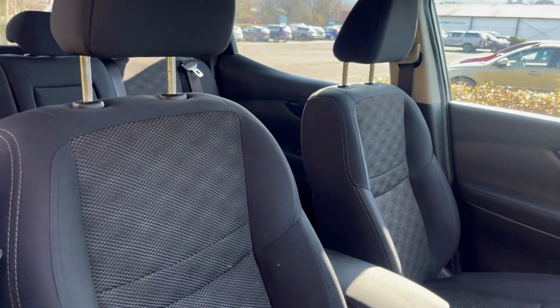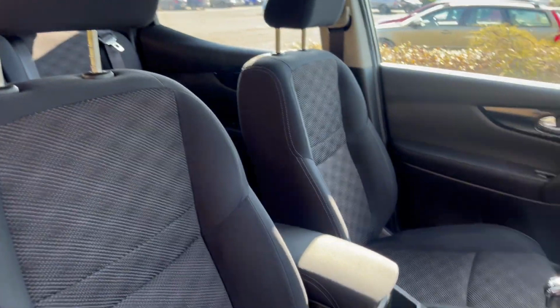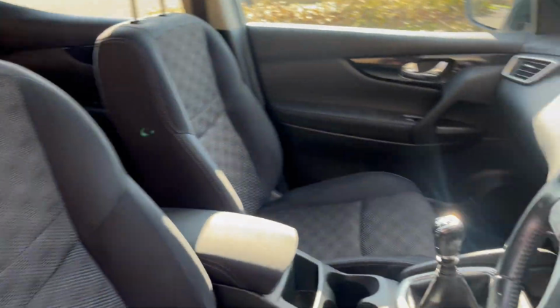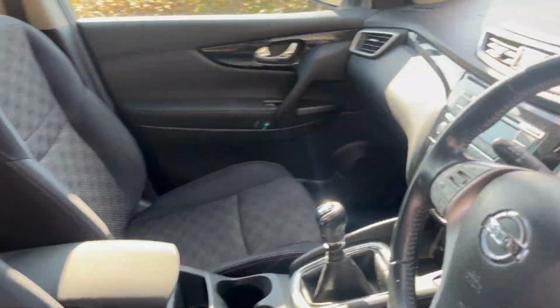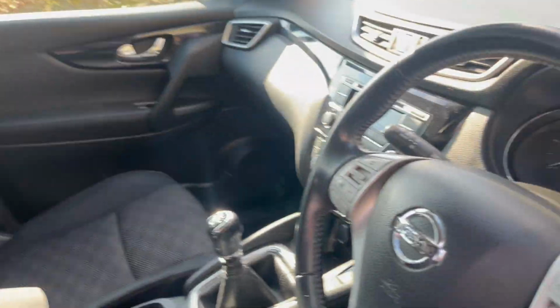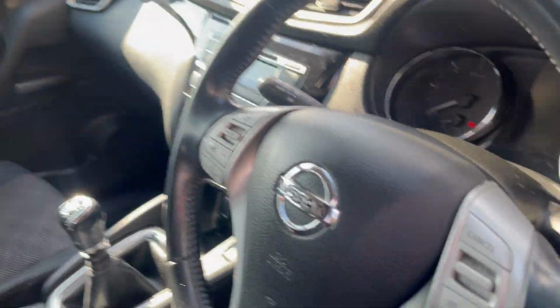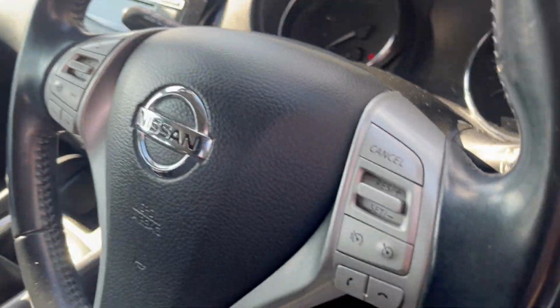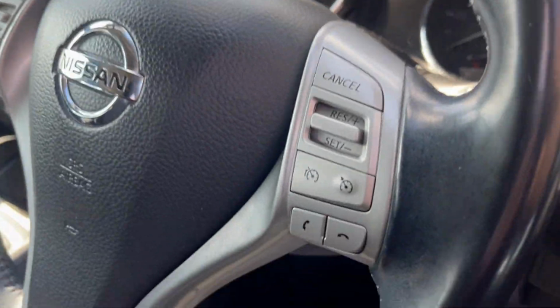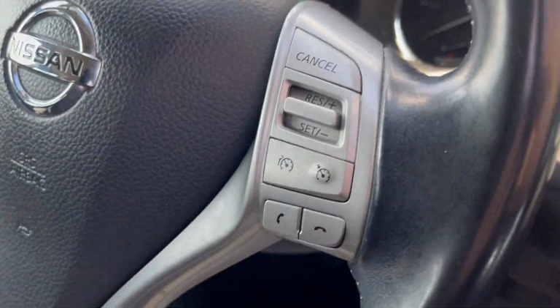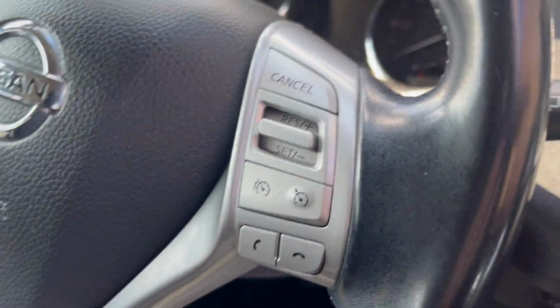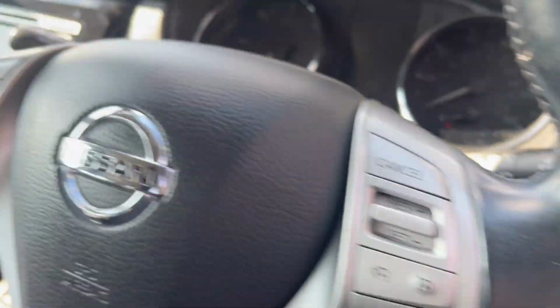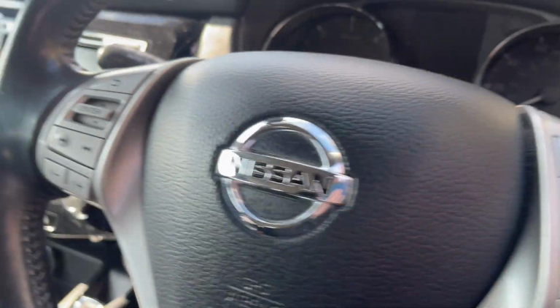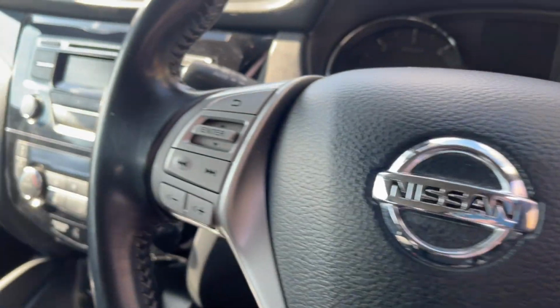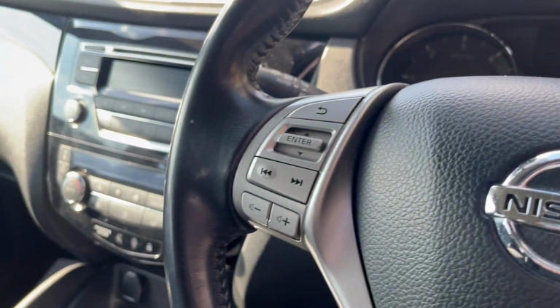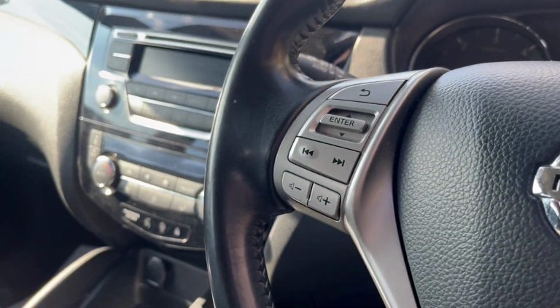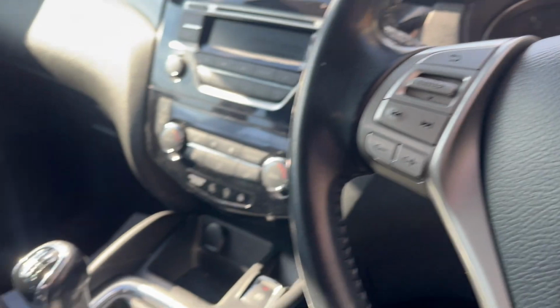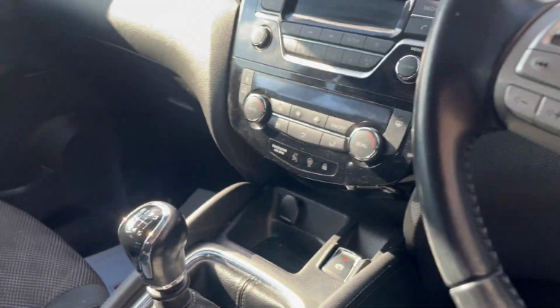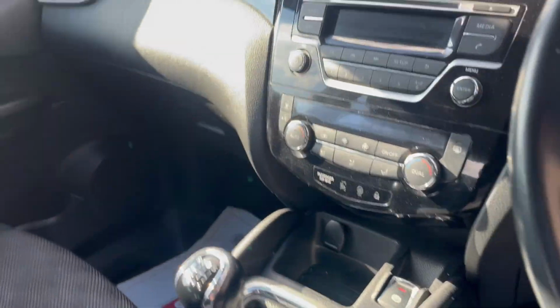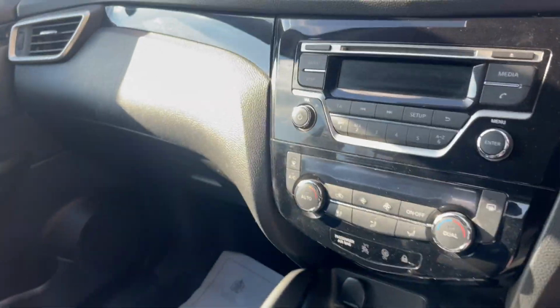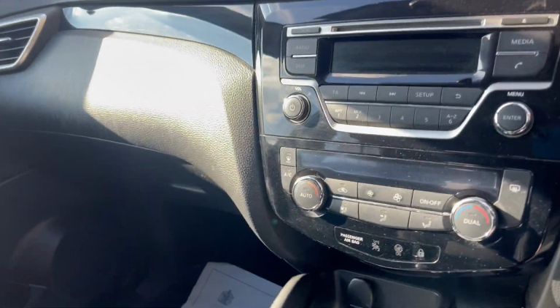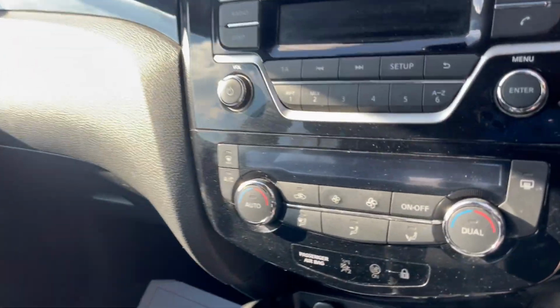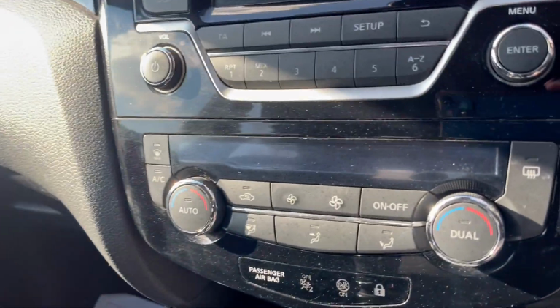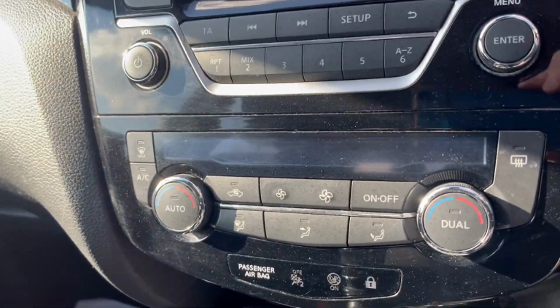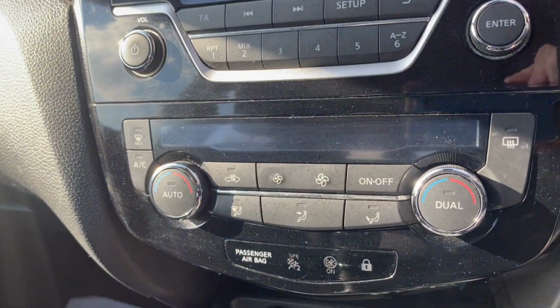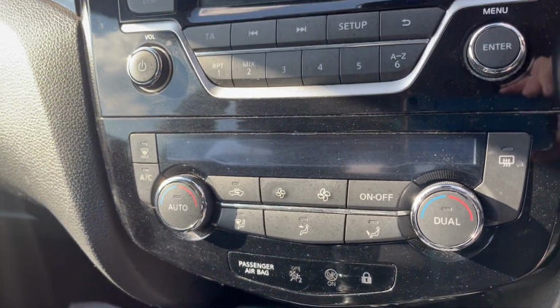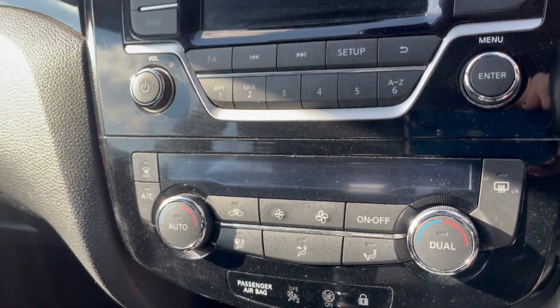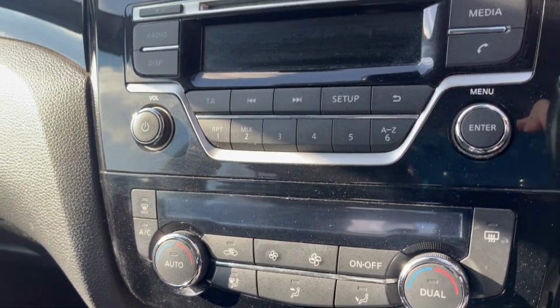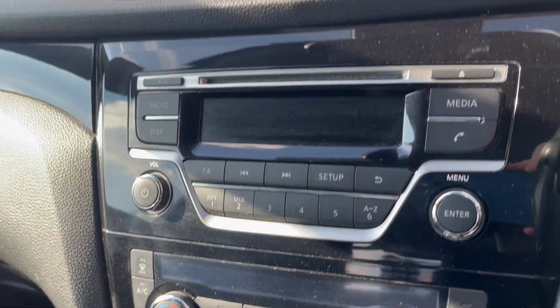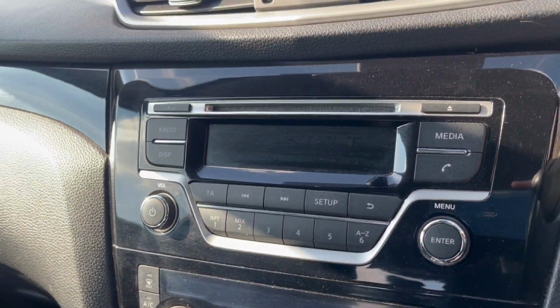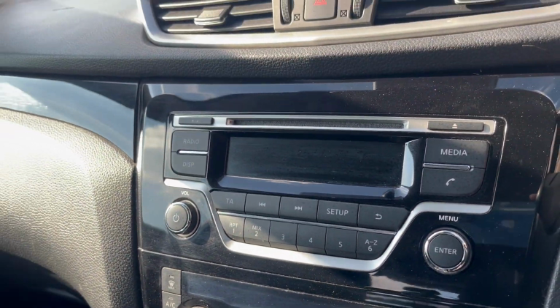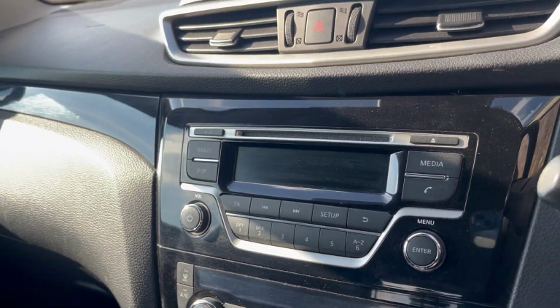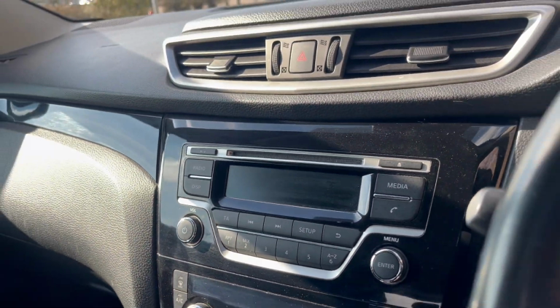Great service history as well. It also features cruise control, Bluetooth hands-free, dual climate control aircon, and a radio.